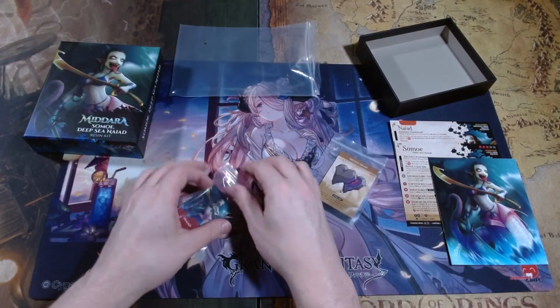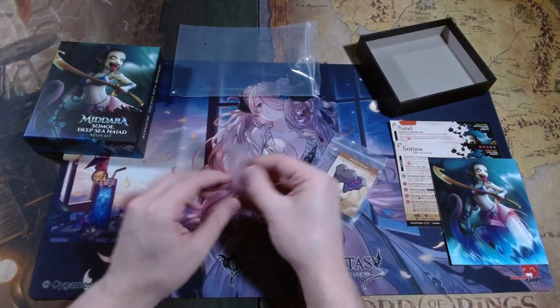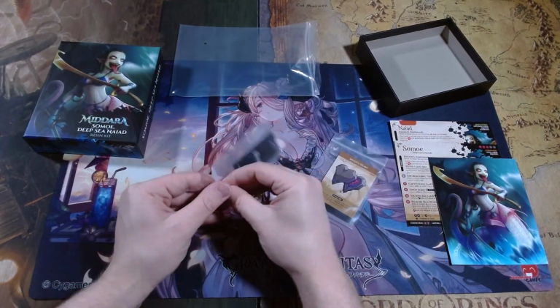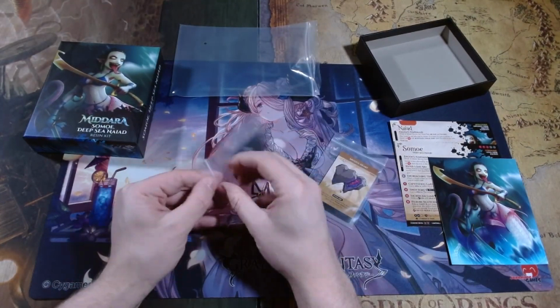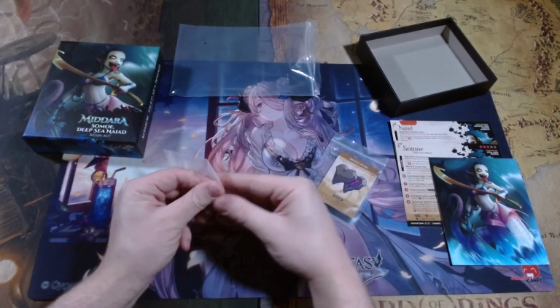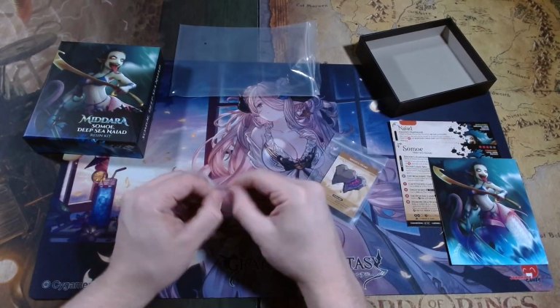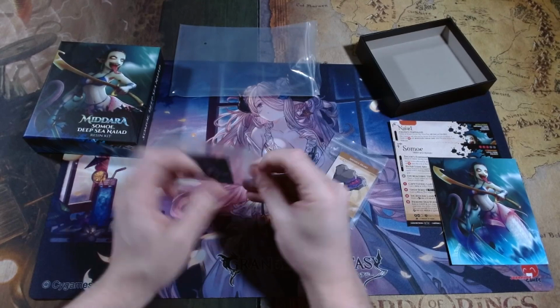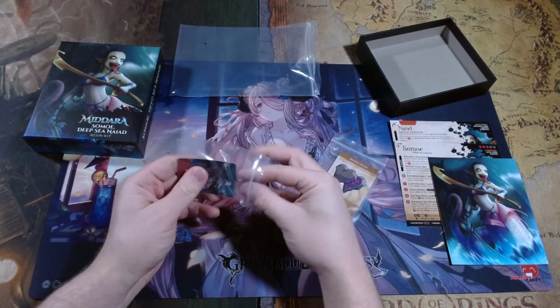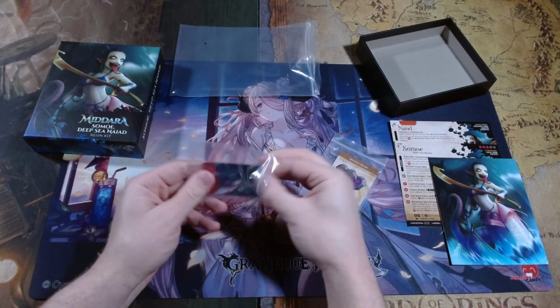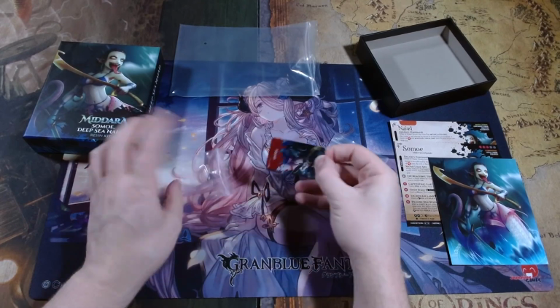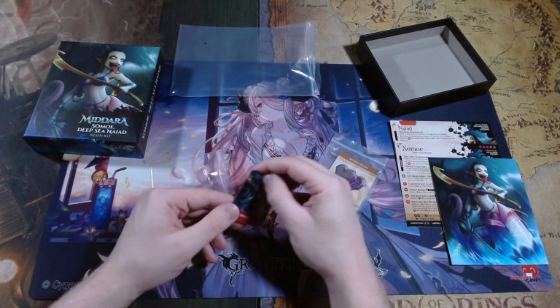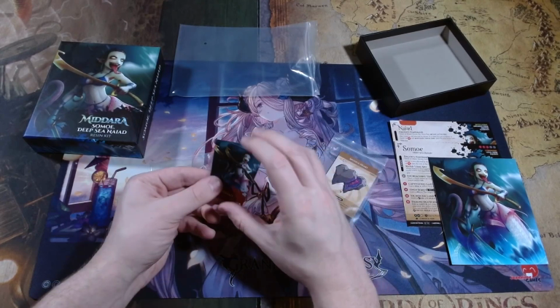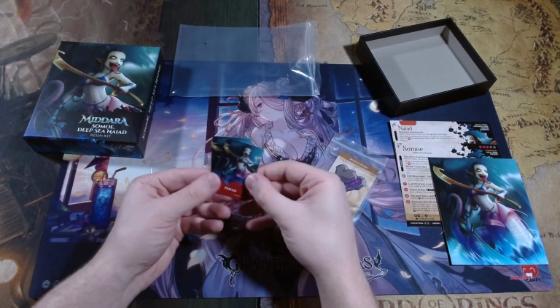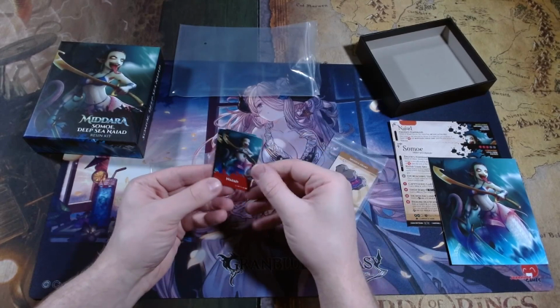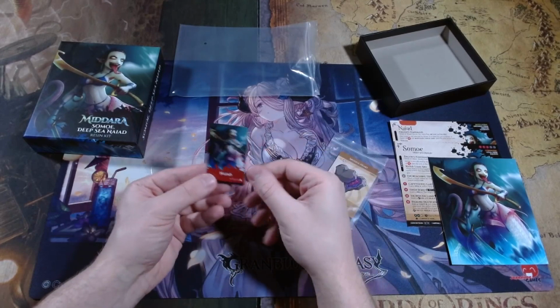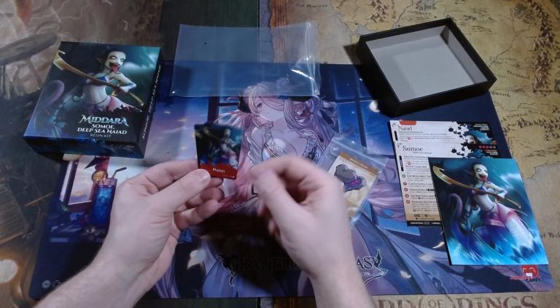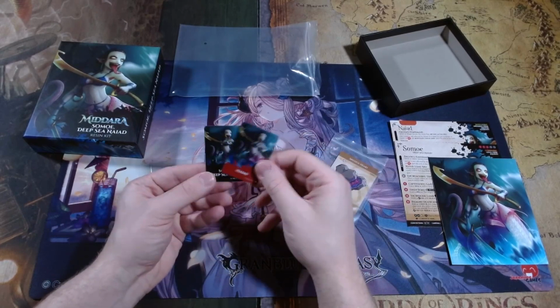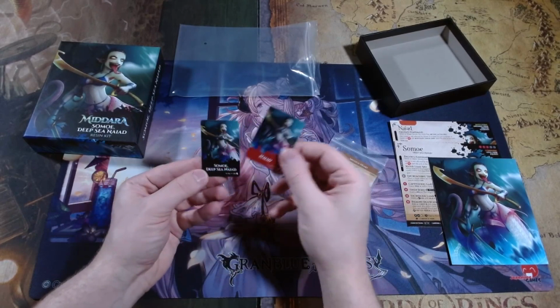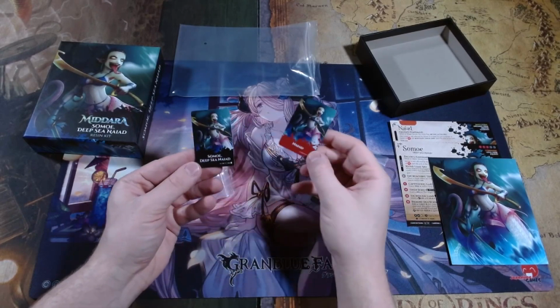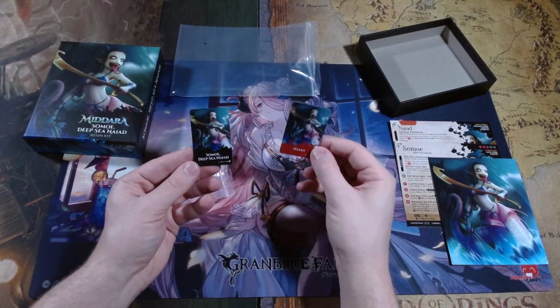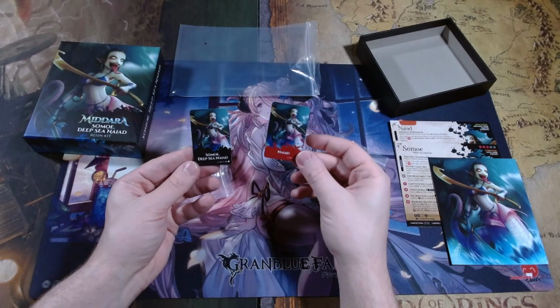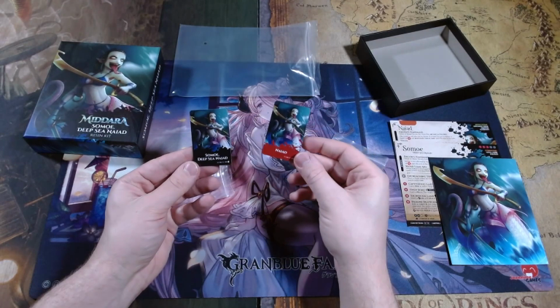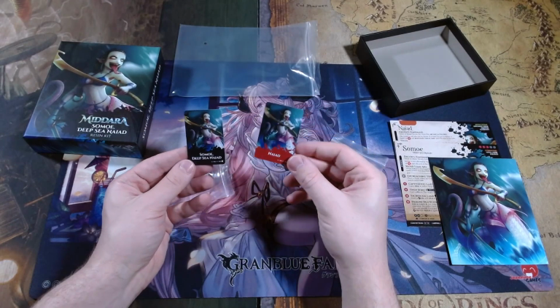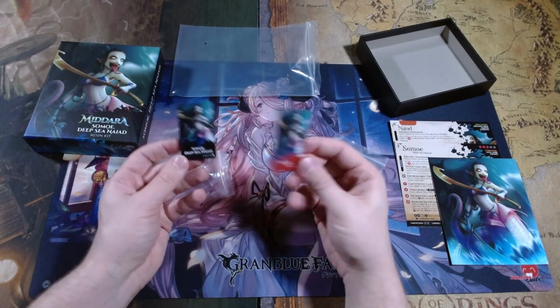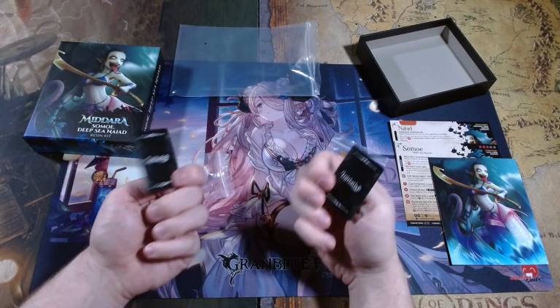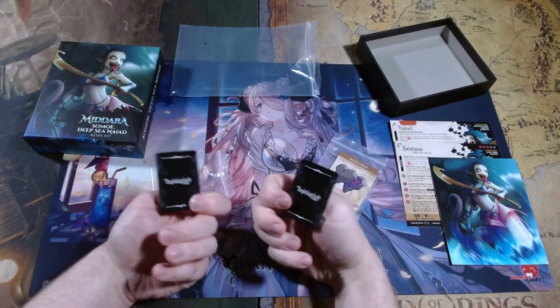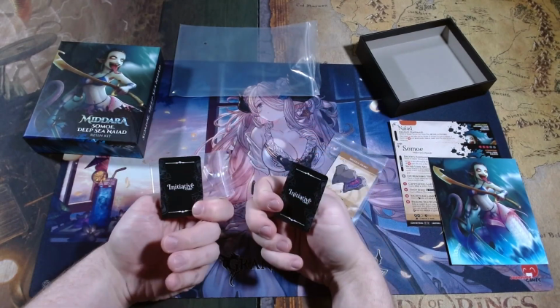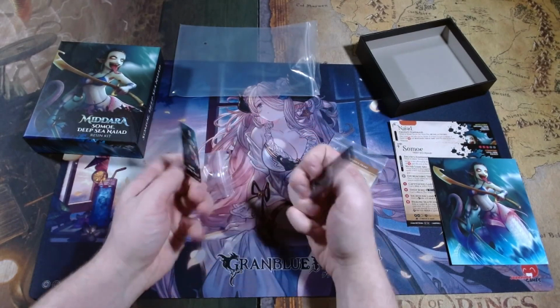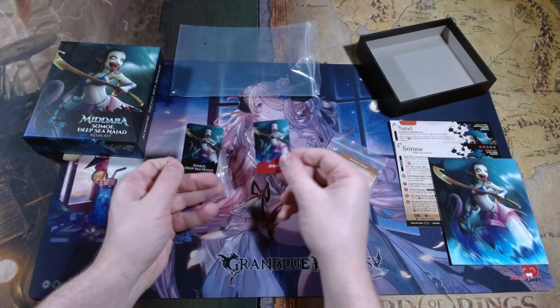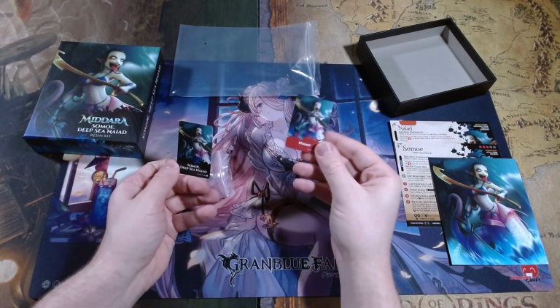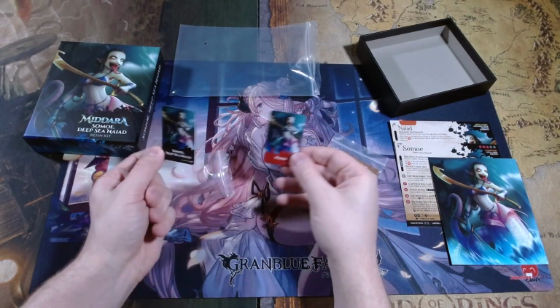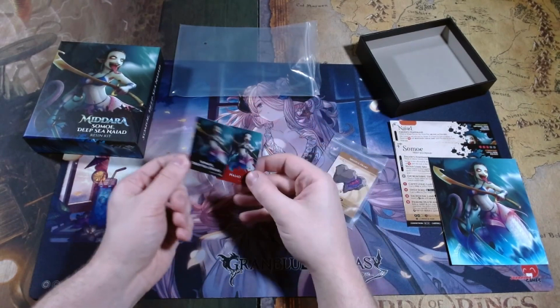Check out the initiative cards. We have Naid and Samoi Deep Sea Naid — enemy and ally.